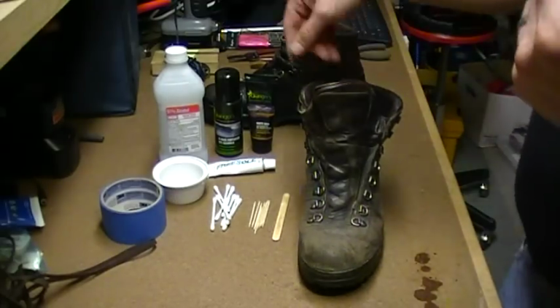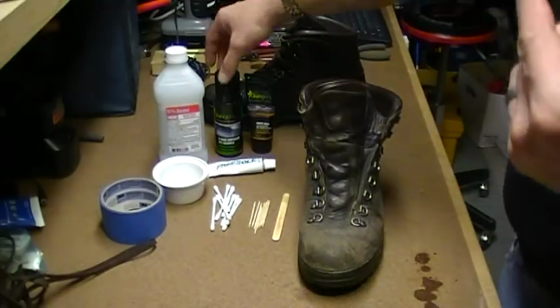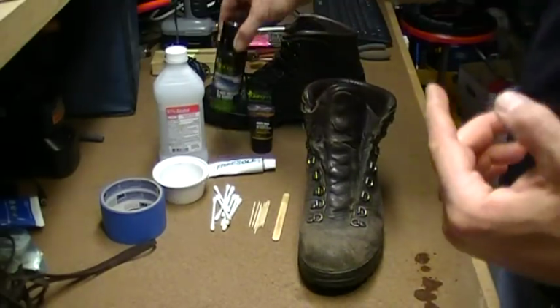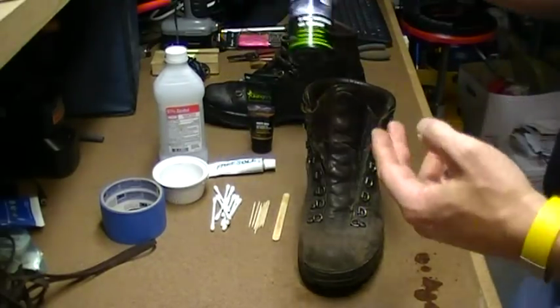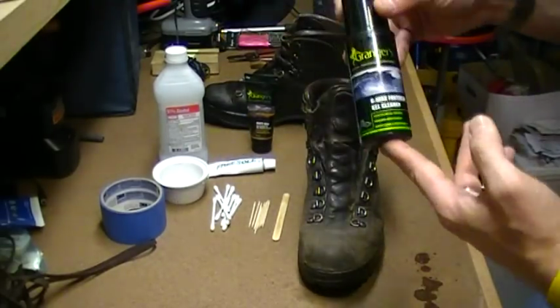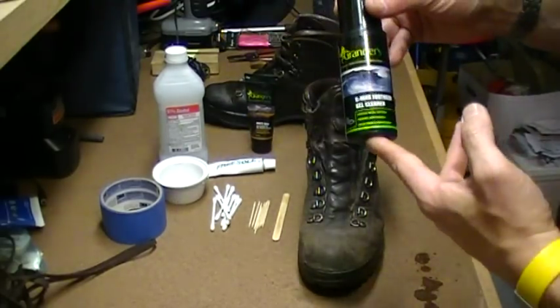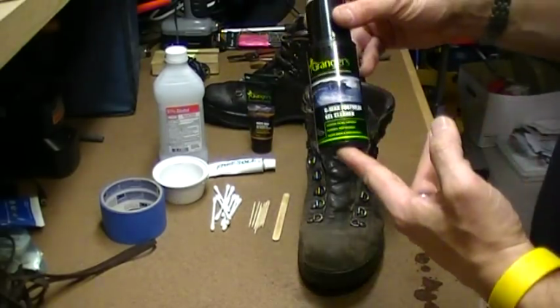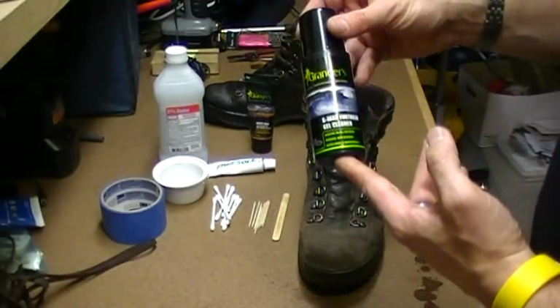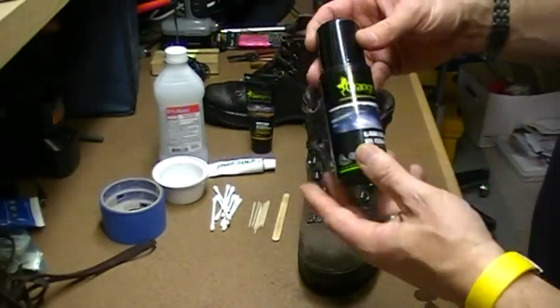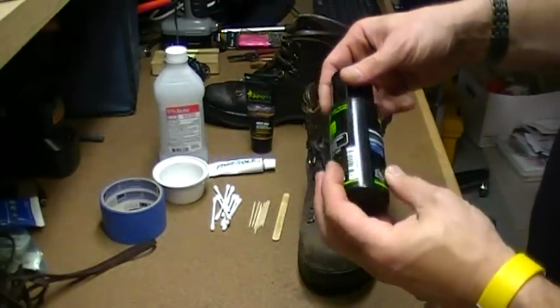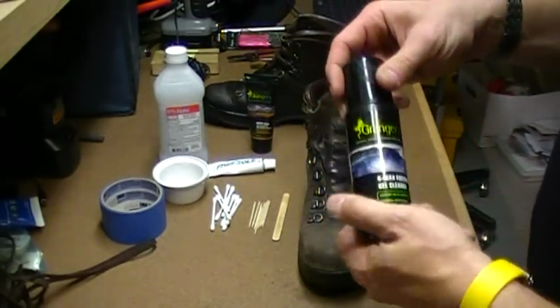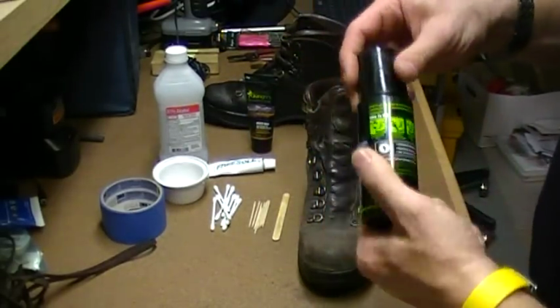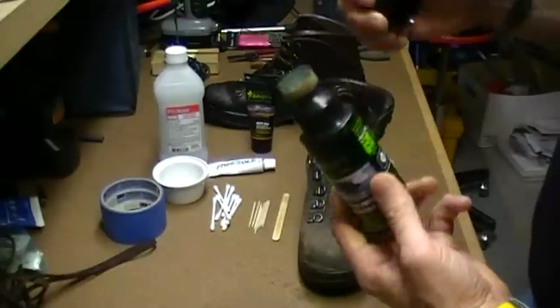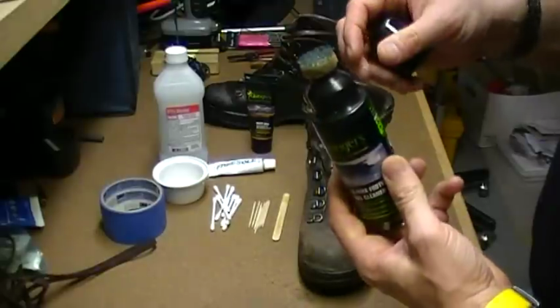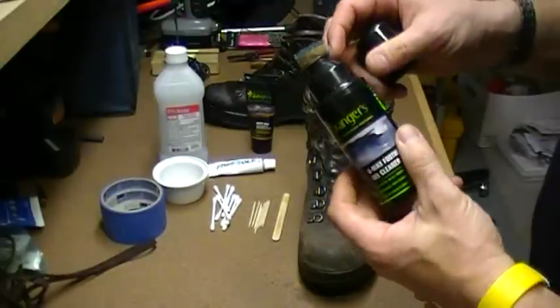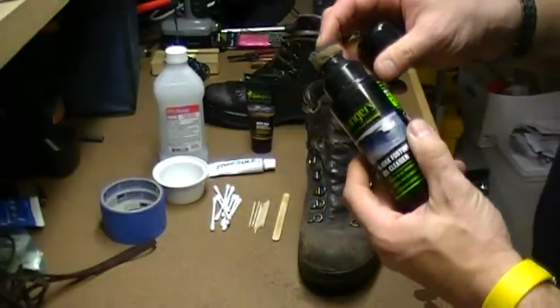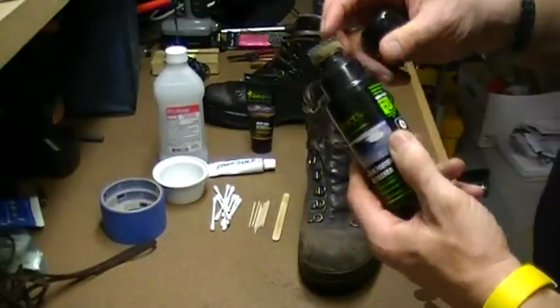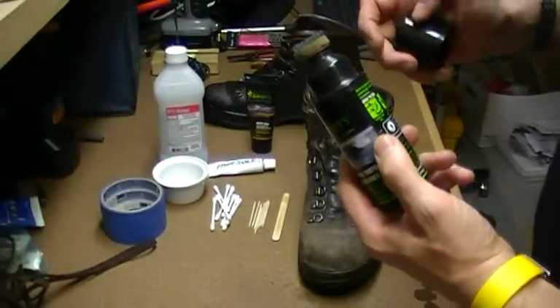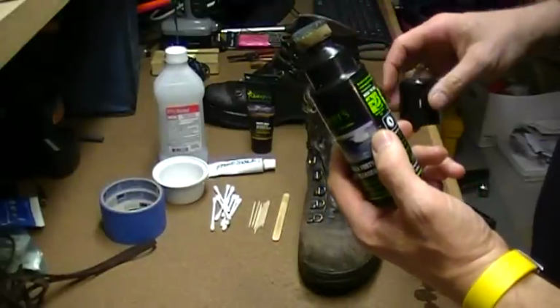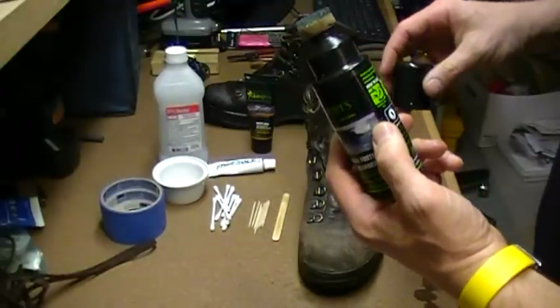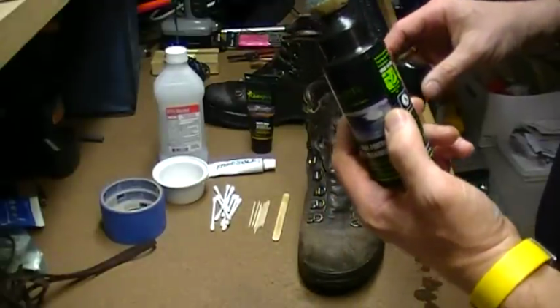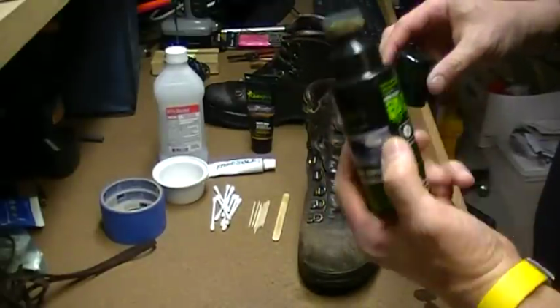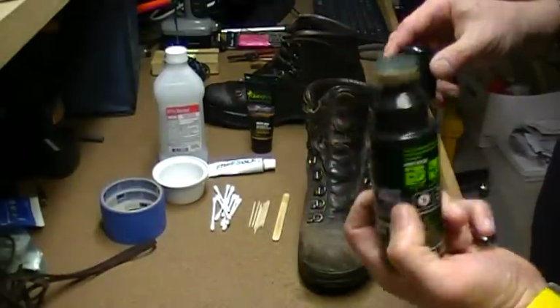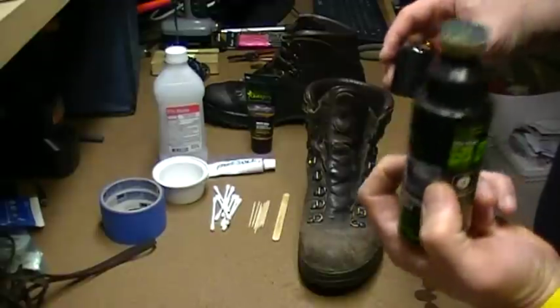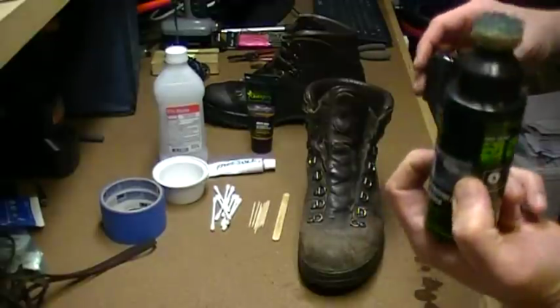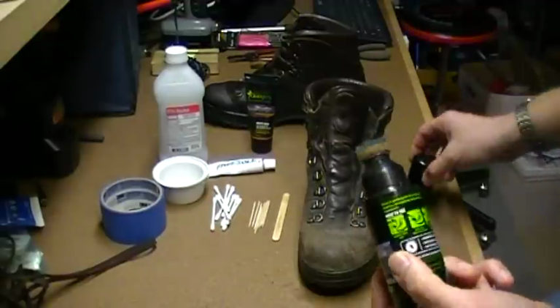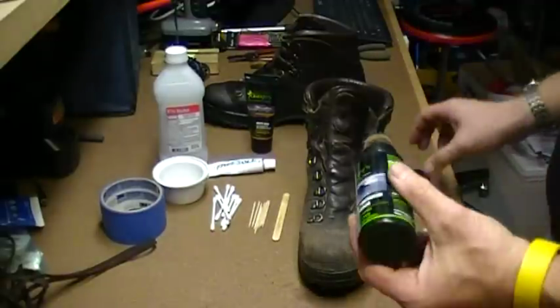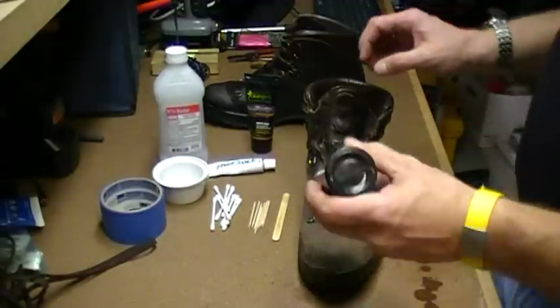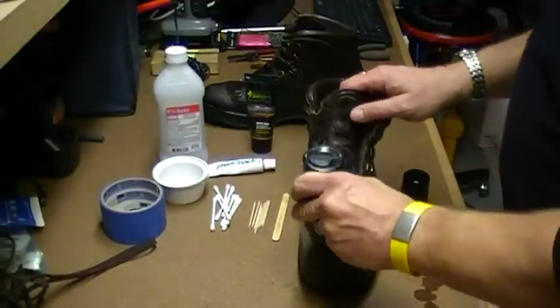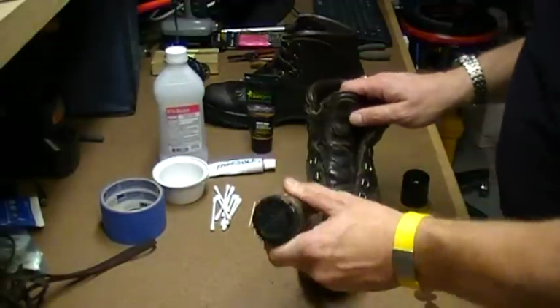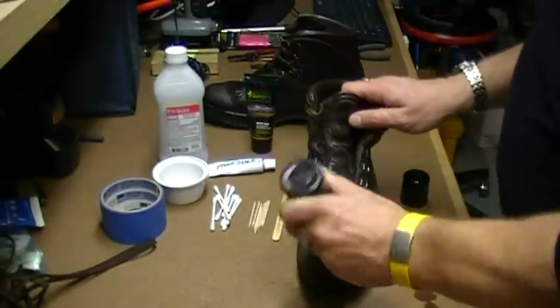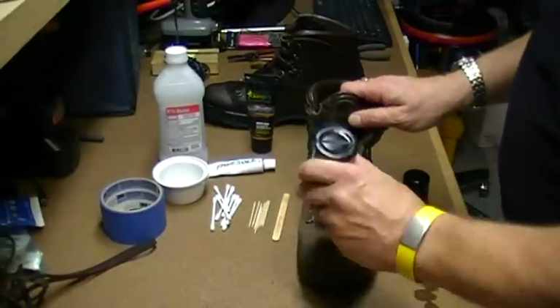The best cleaning product we've found is Granger's G-Max. It's a gel cleaner and it's extremely effective at getting everything out of the boot. I'll tell you it's a minor pain—it's got a little squeeze dispenser.